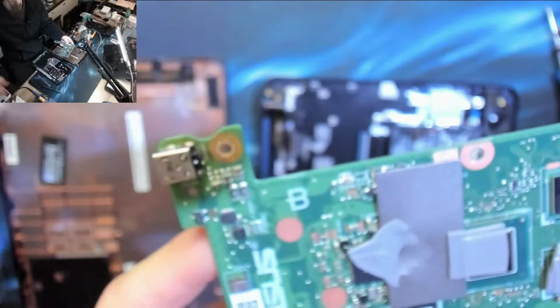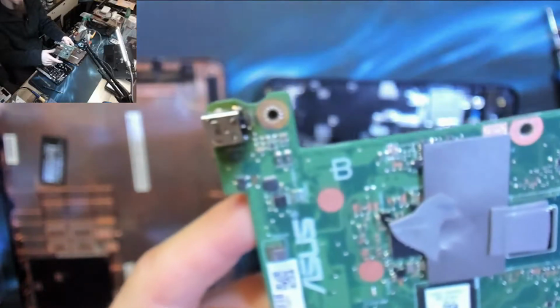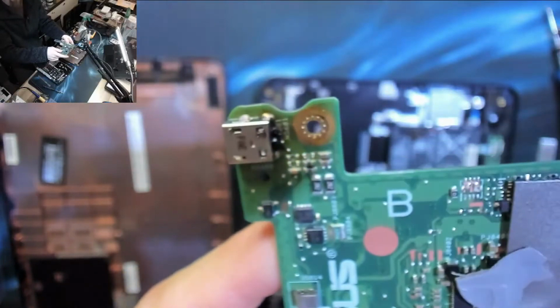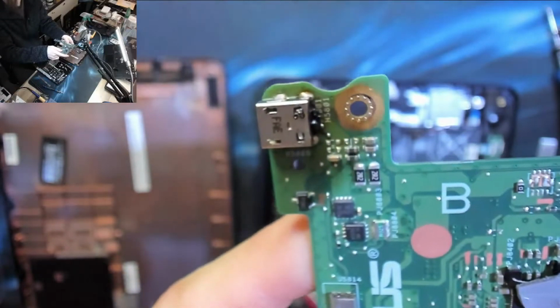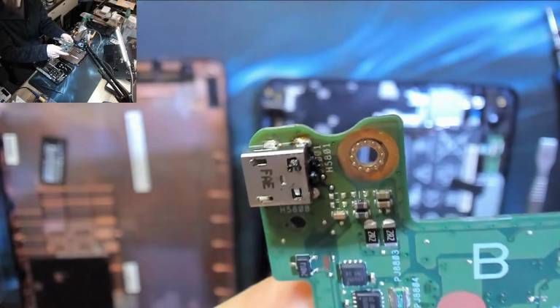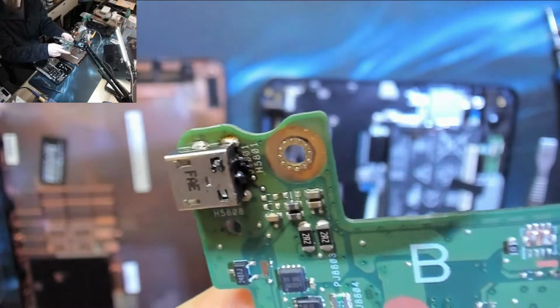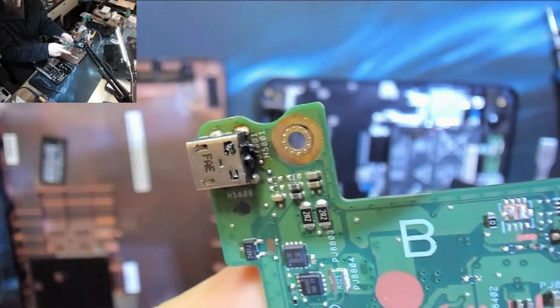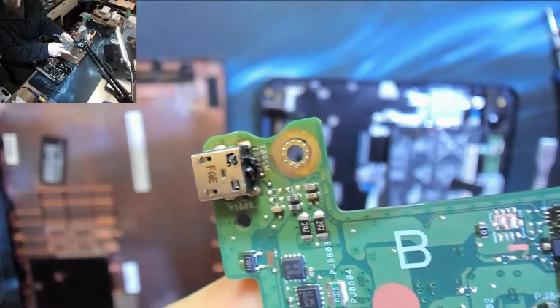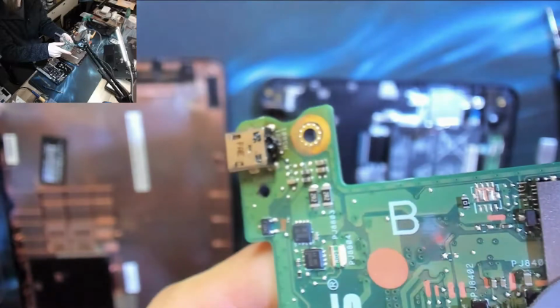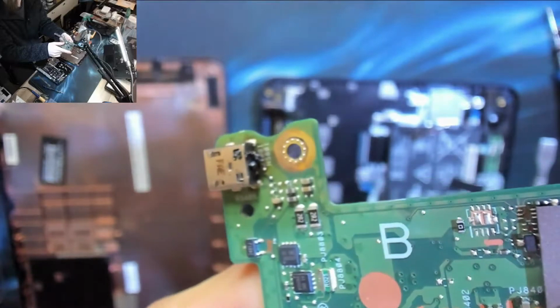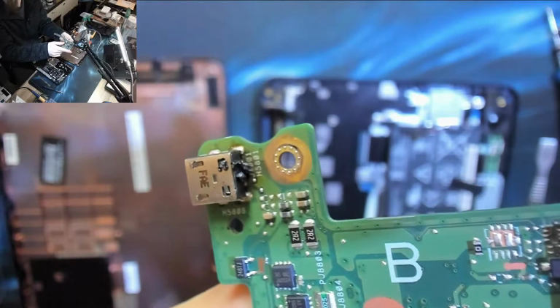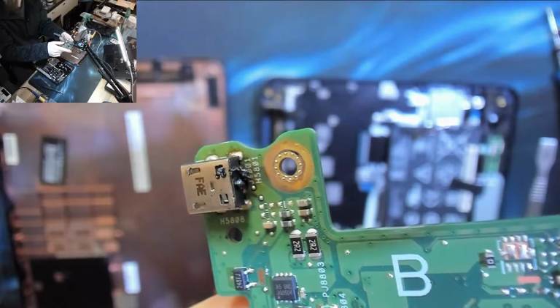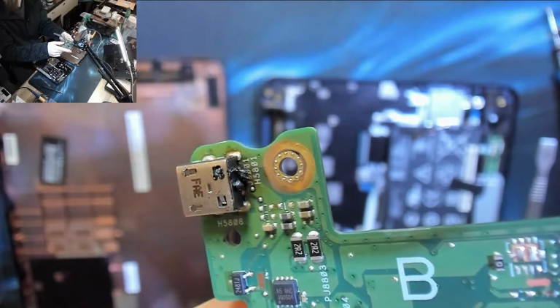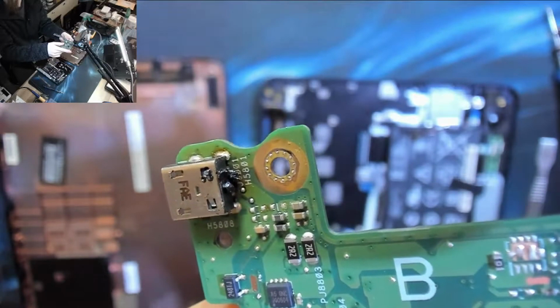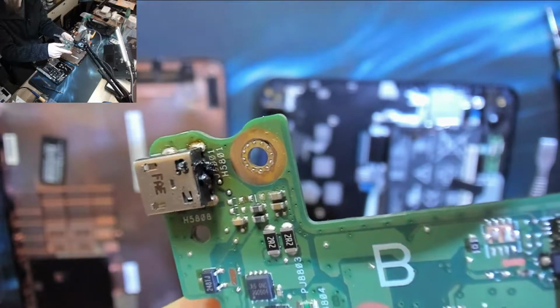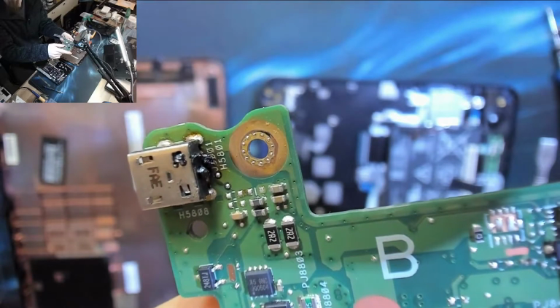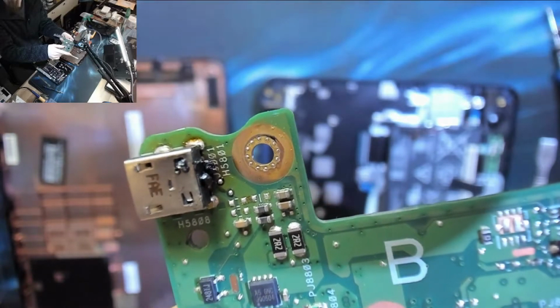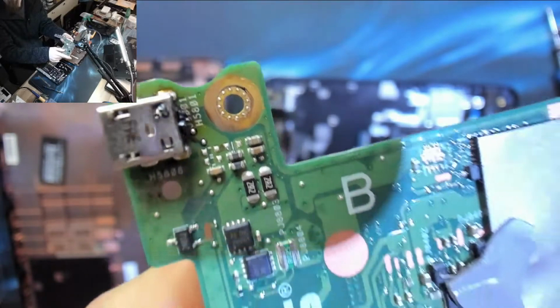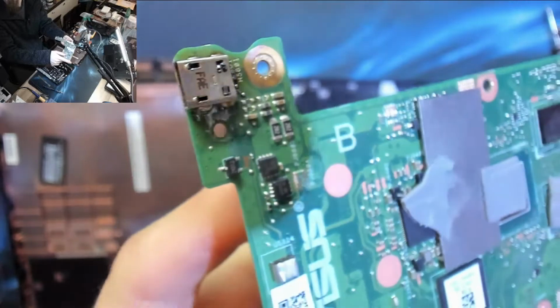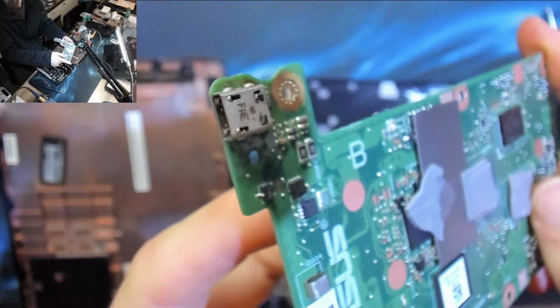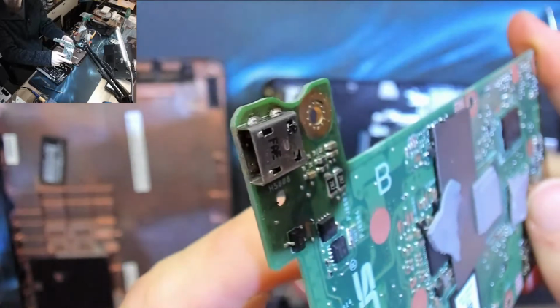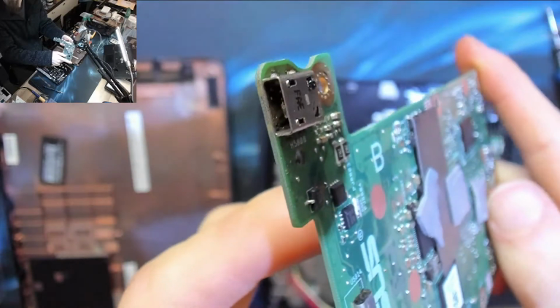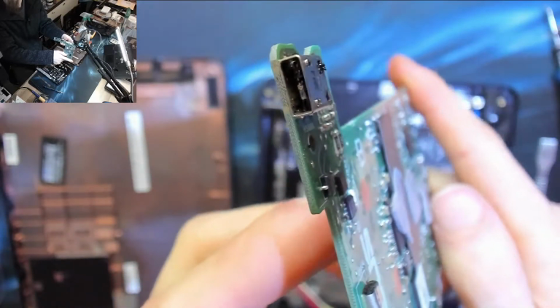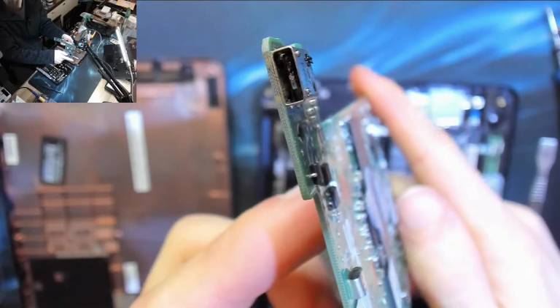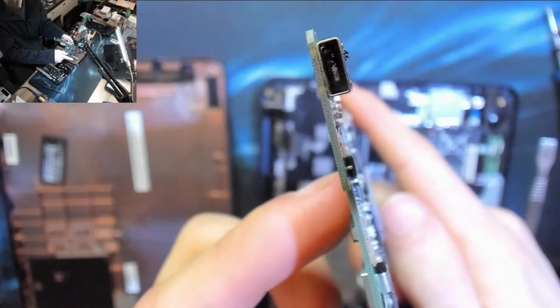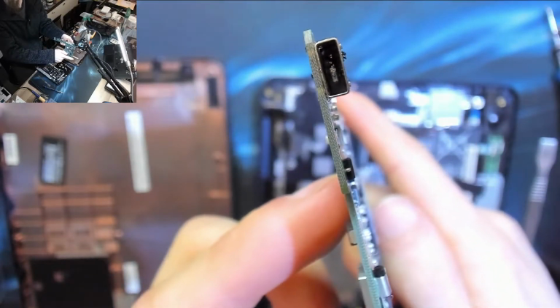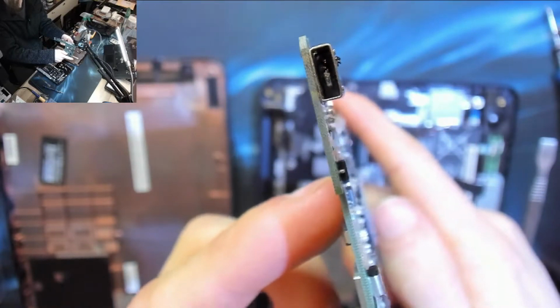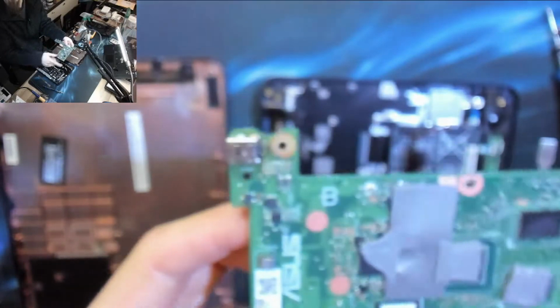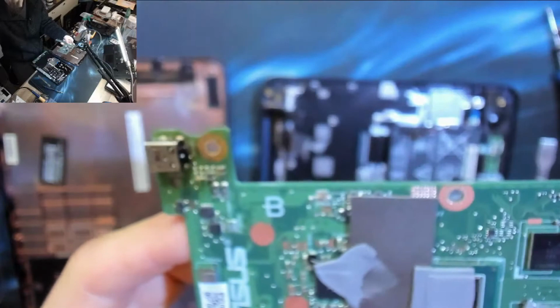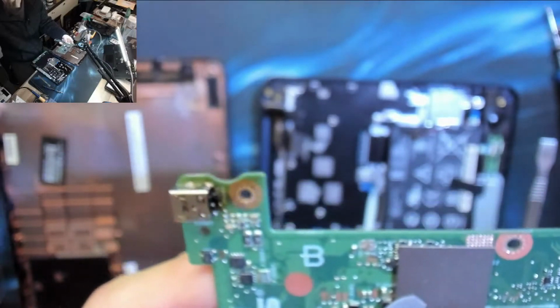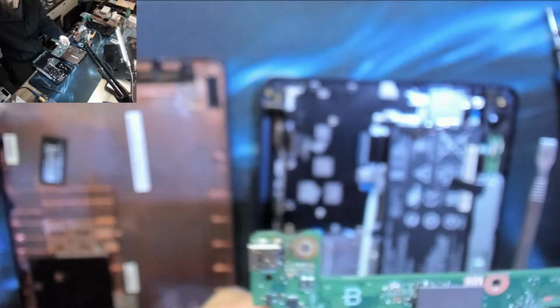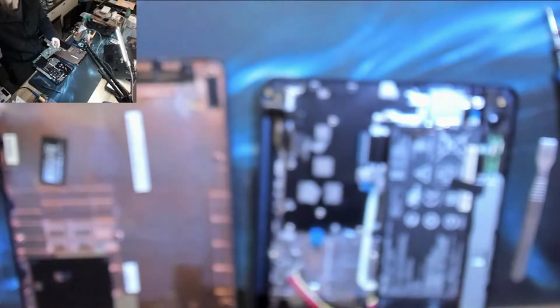So as you can see this thing is all thumped up. We've had a hard short circuit at some point and it's just melted the inside of the jack. So this has got to come off. Then we'll clean up the board, stick a new jack on, and it should be absolutely fine.